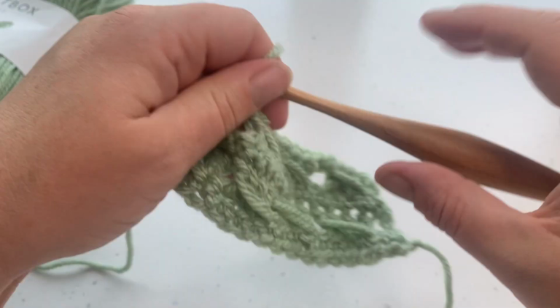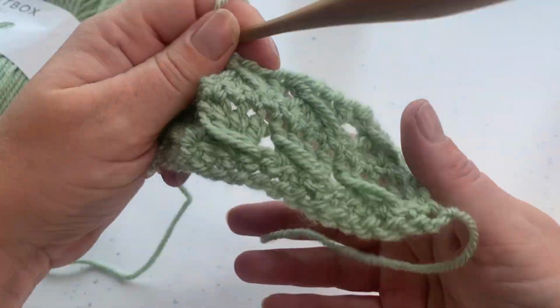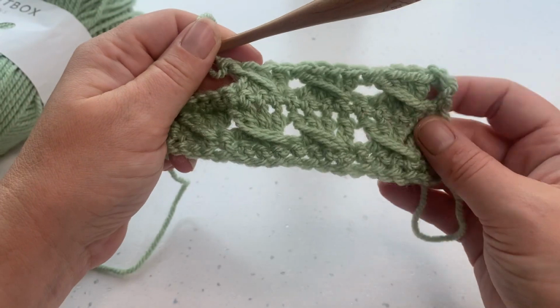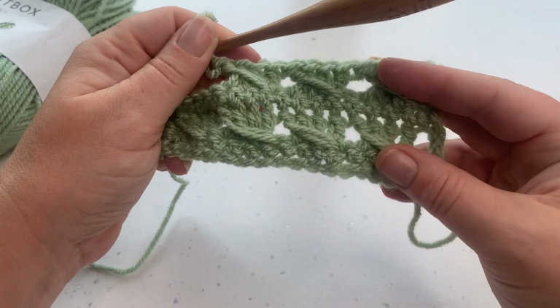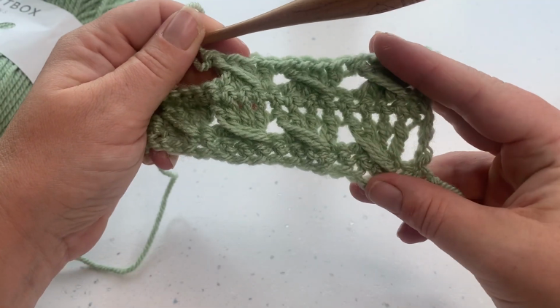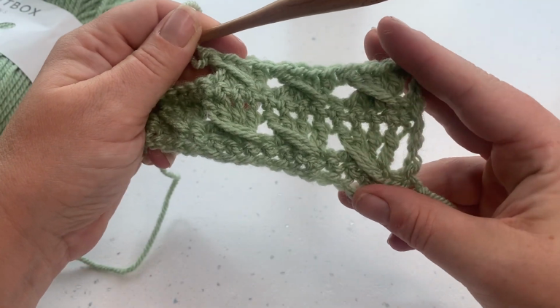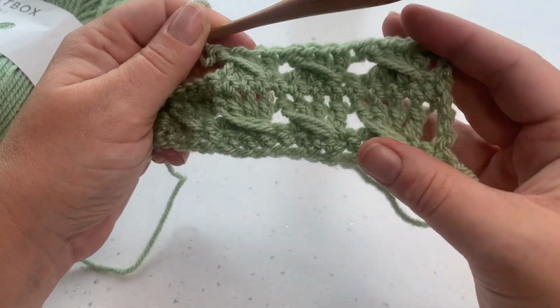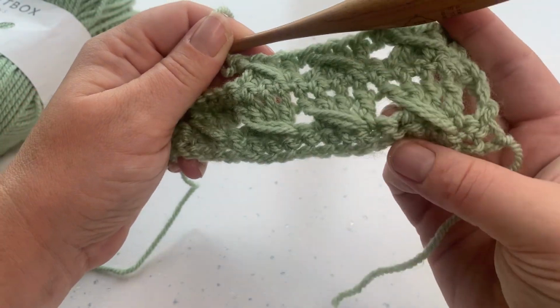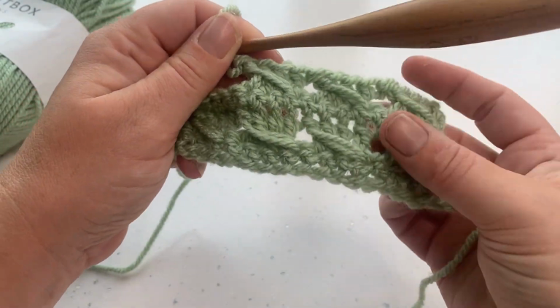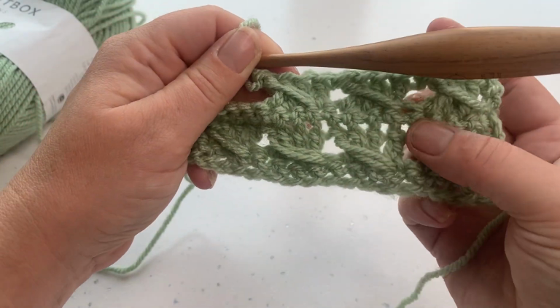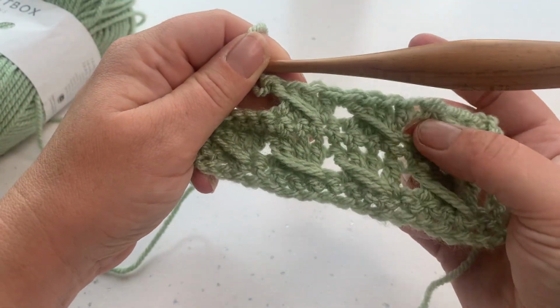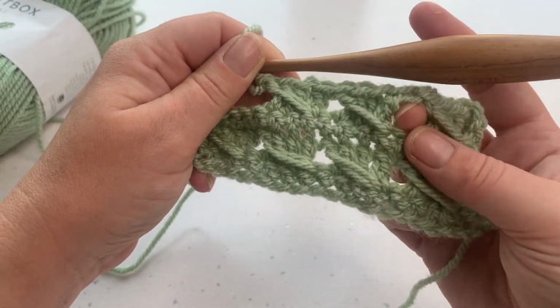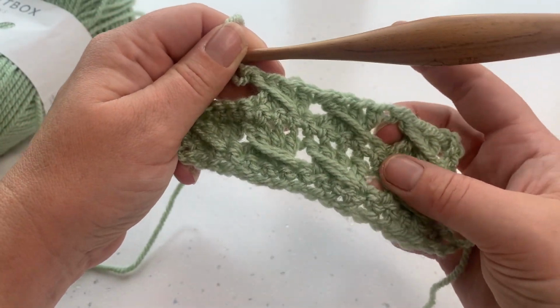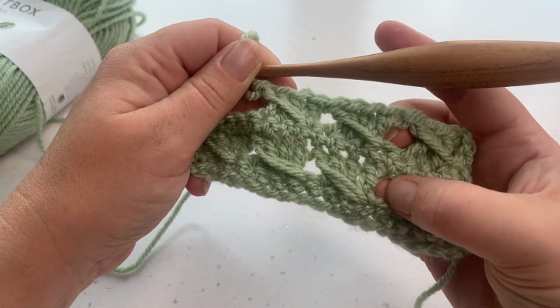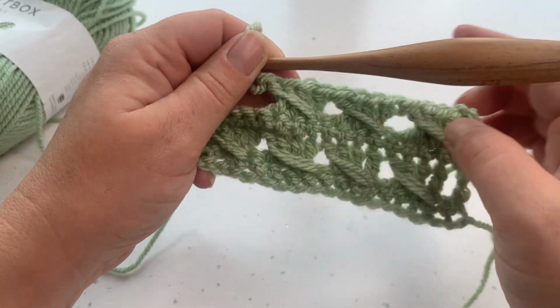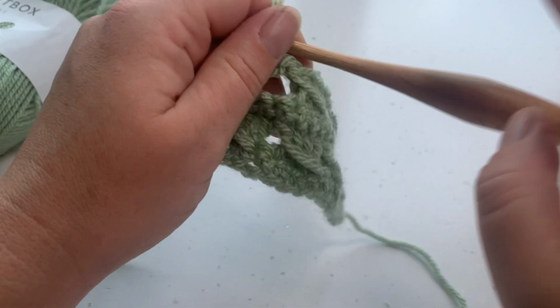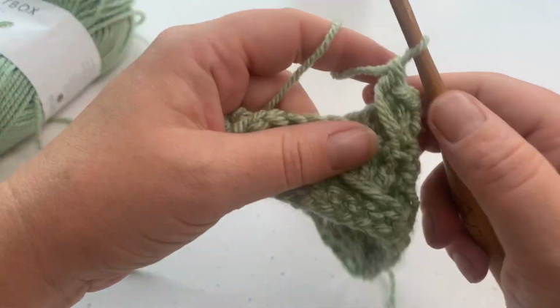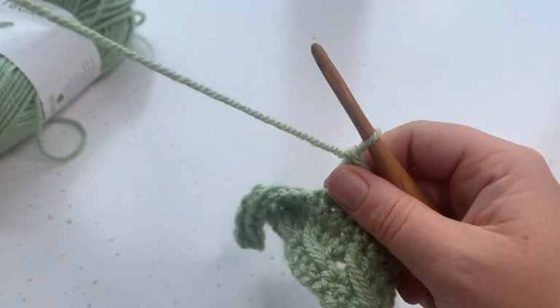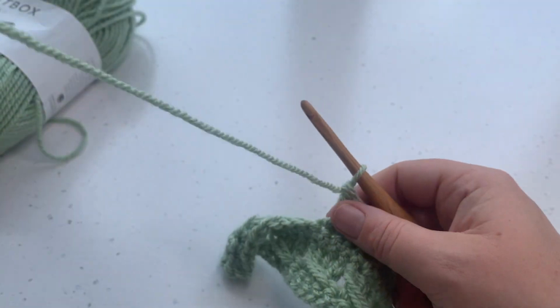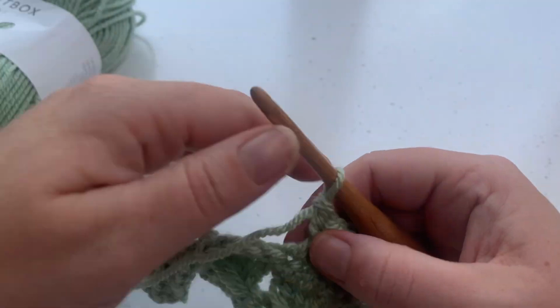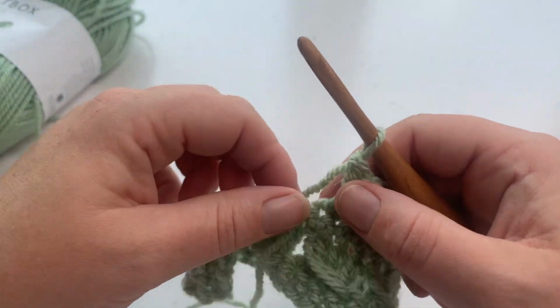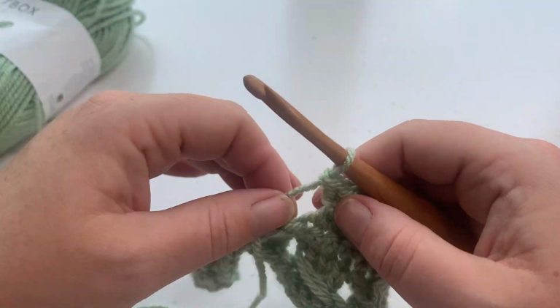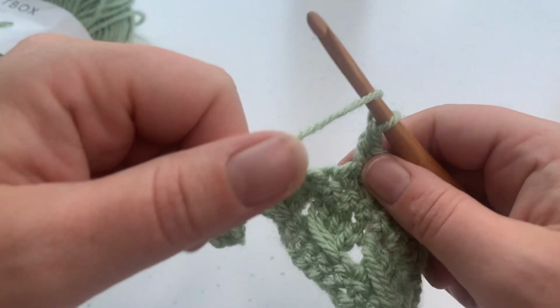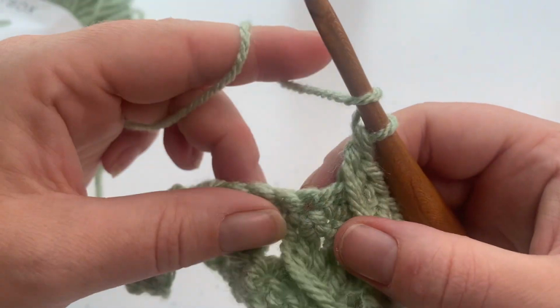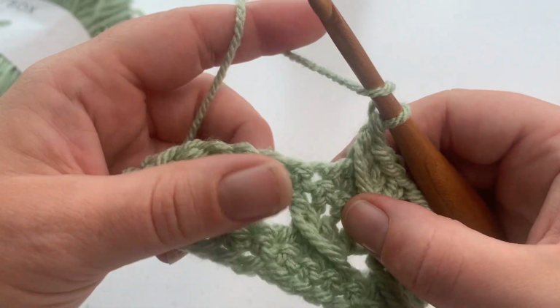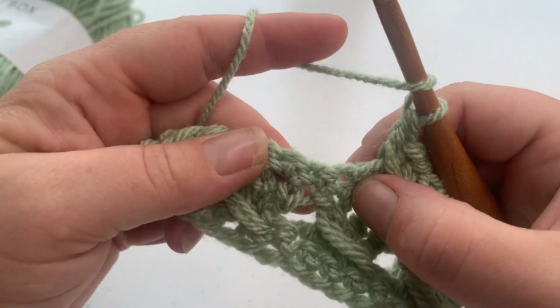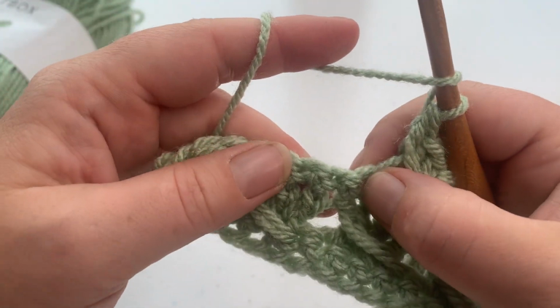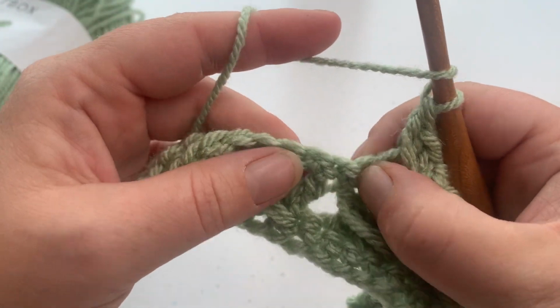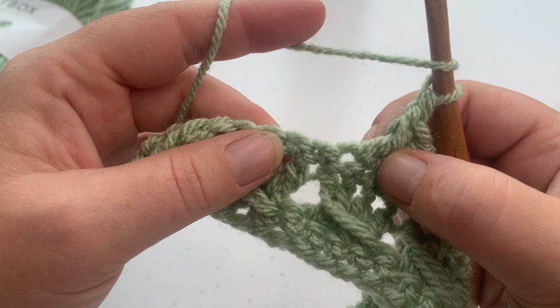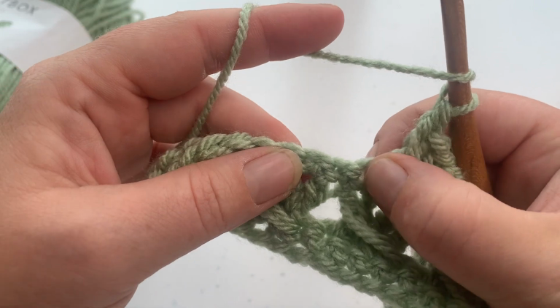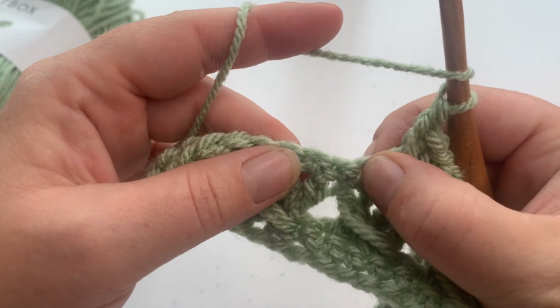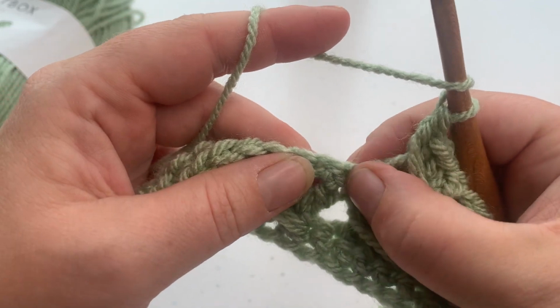As you can see, the cables are stacking up on top of each other, leaving a nice, slightly airy fabric. It's not as airy as it looks when you've finished and everything has joined.